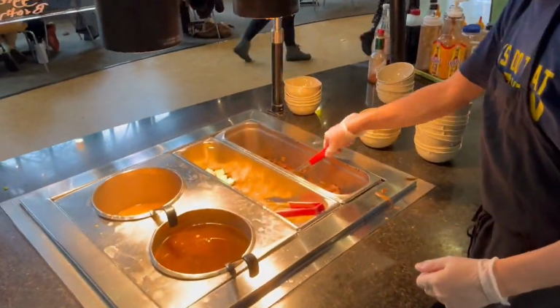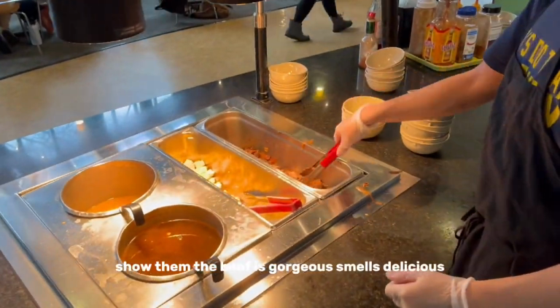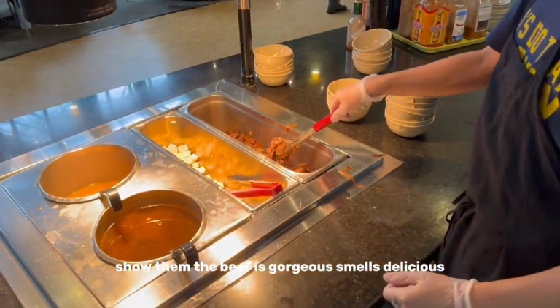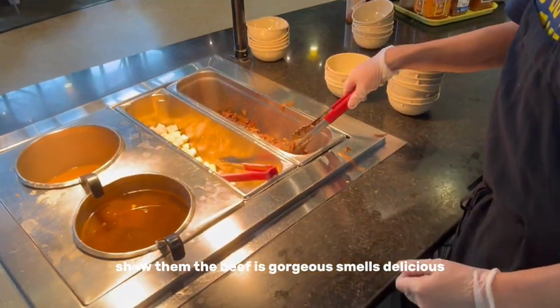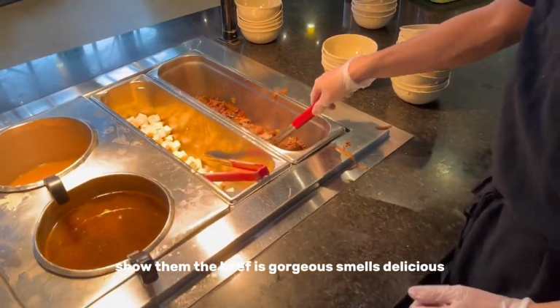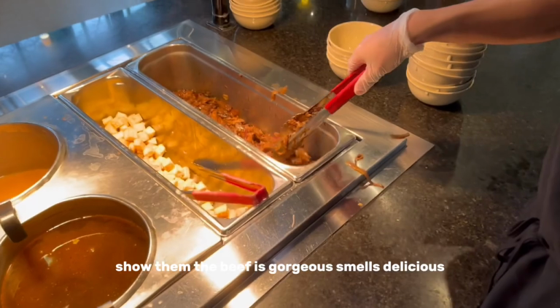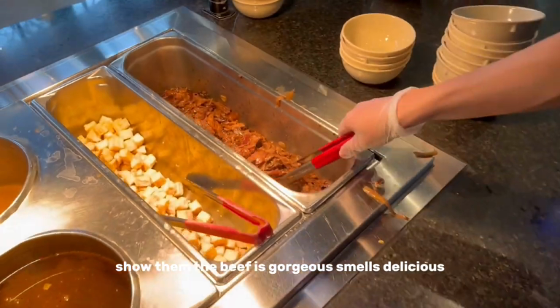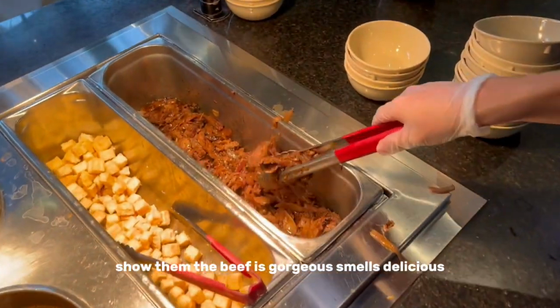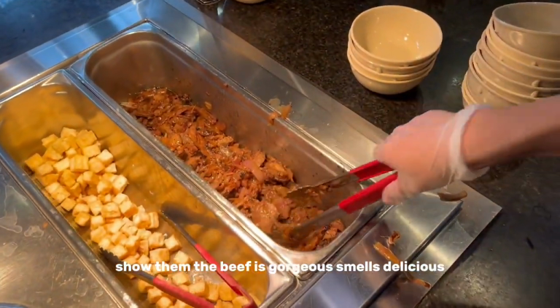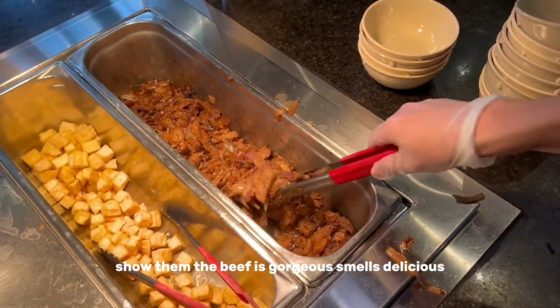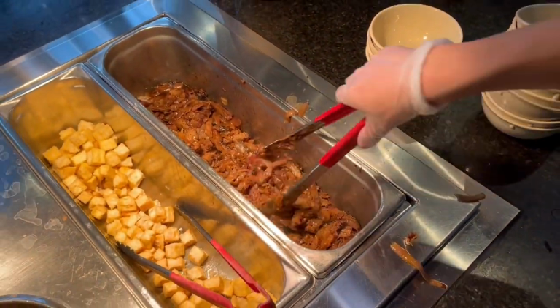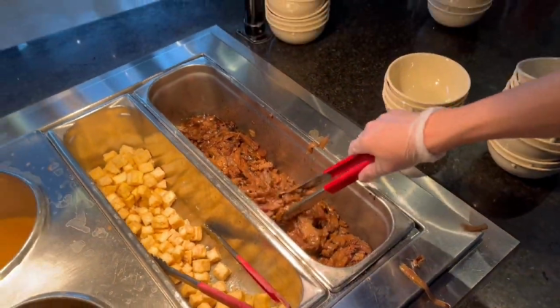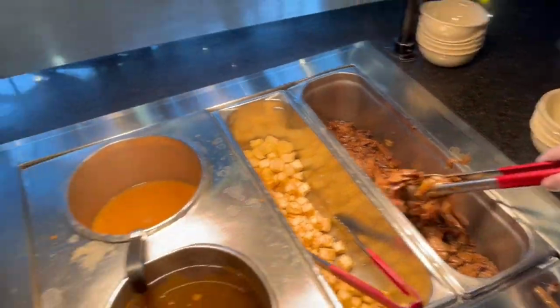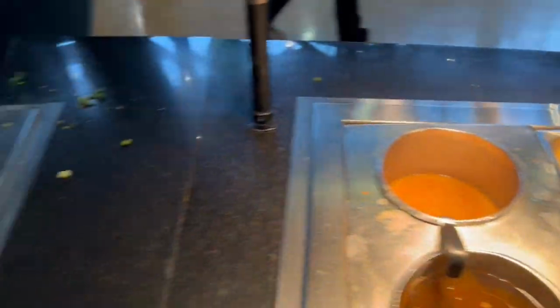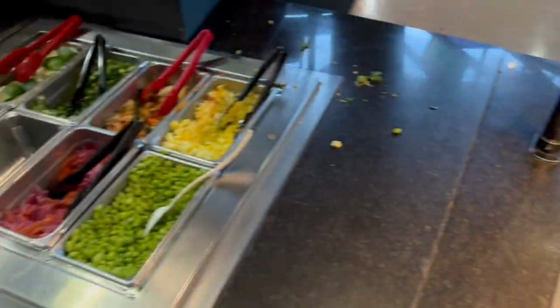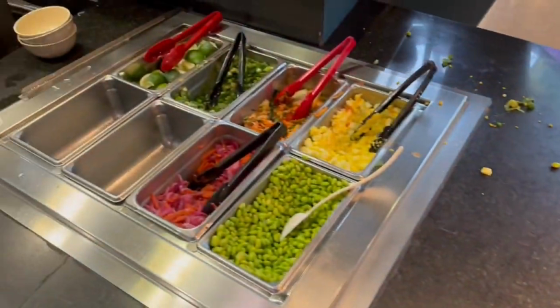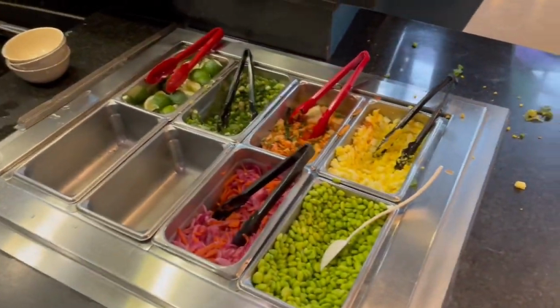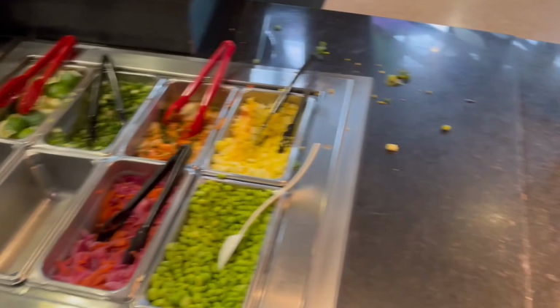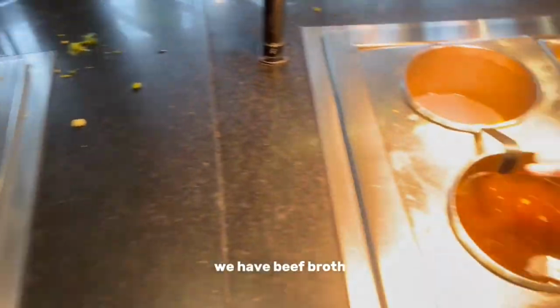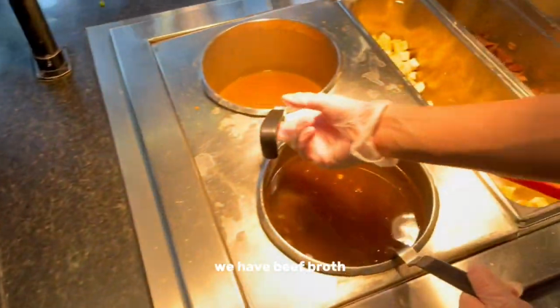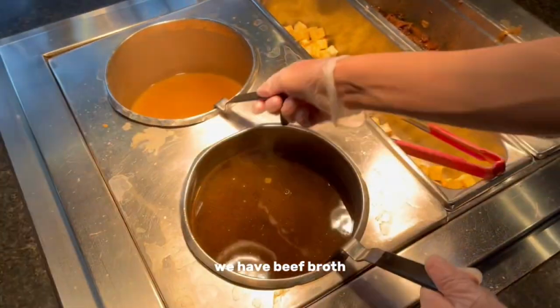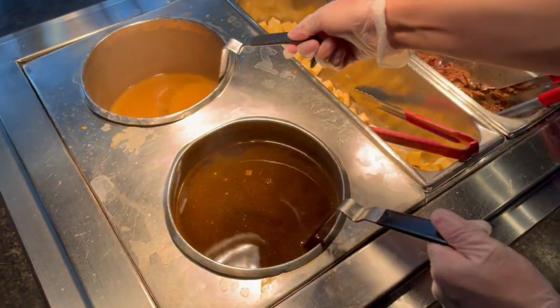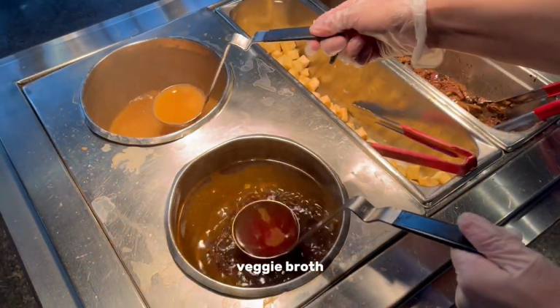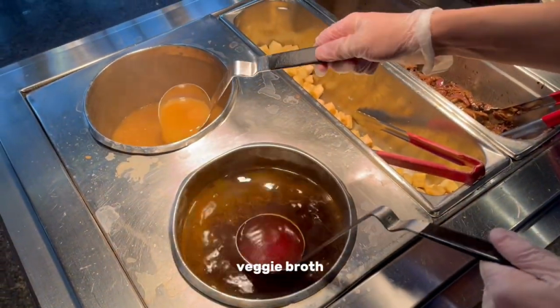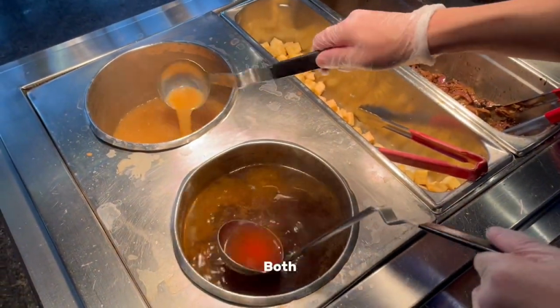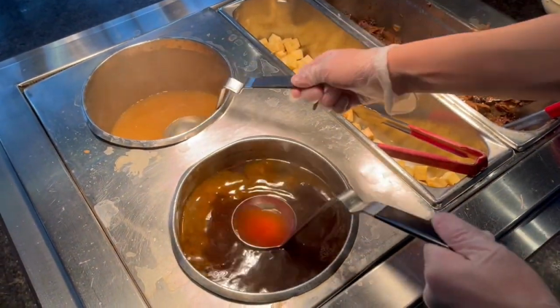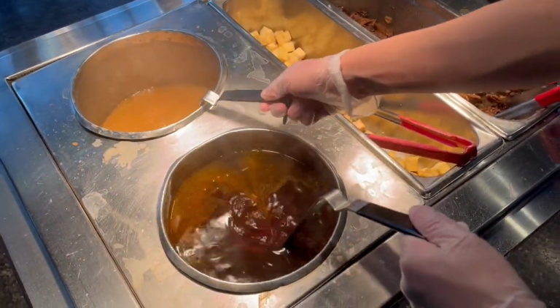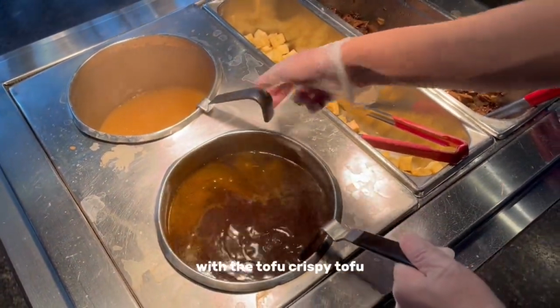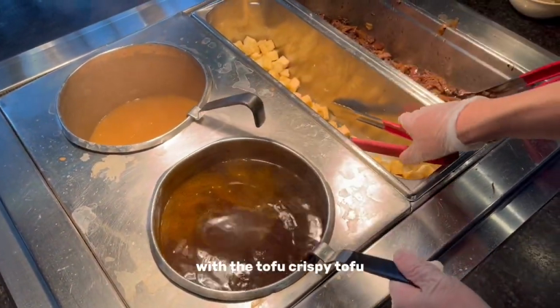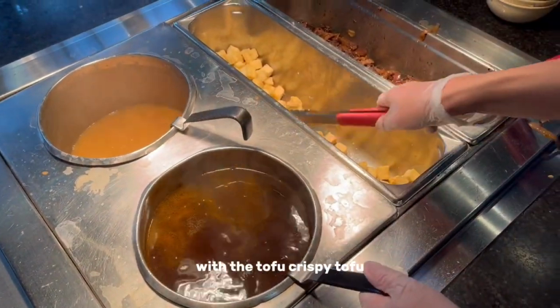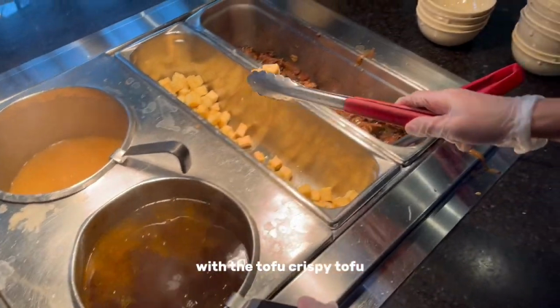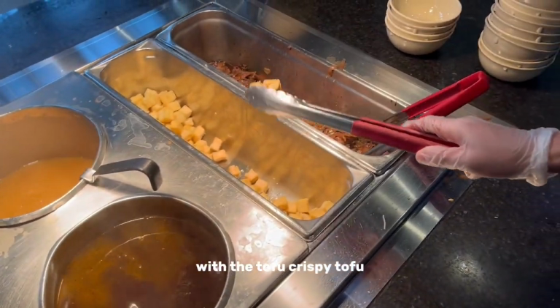Show them the beef. This is gorgeous. It smells delicious. And the beef bra — we have beef bra, veggie bra, pork, with the tofu, crispy tofu.